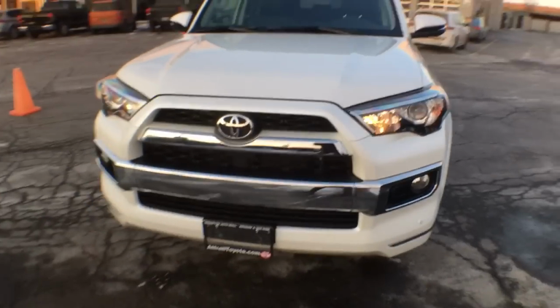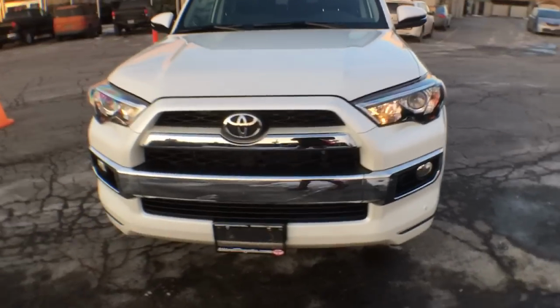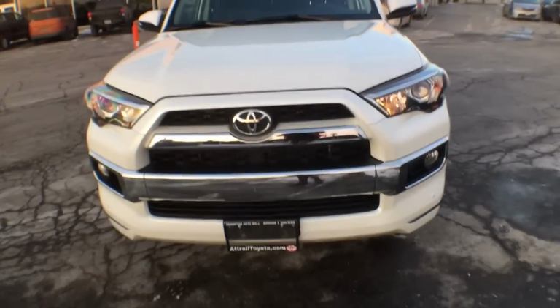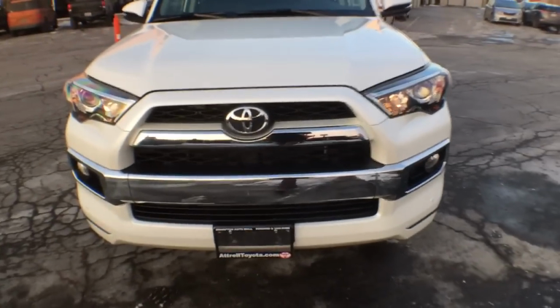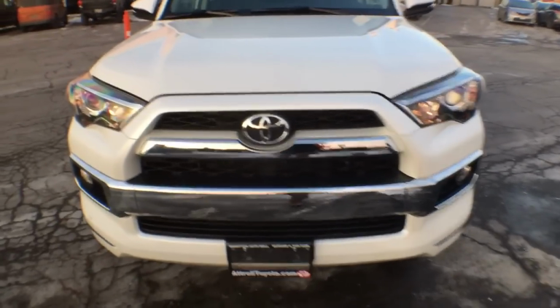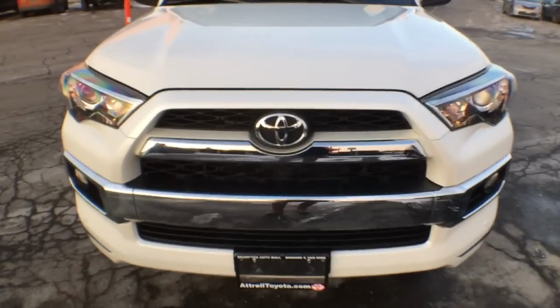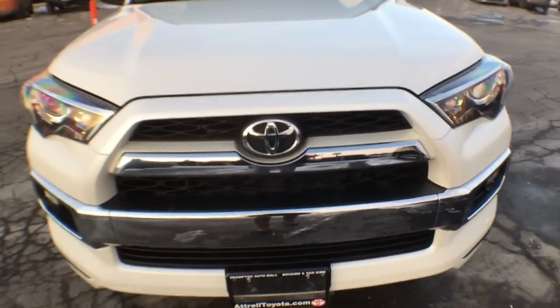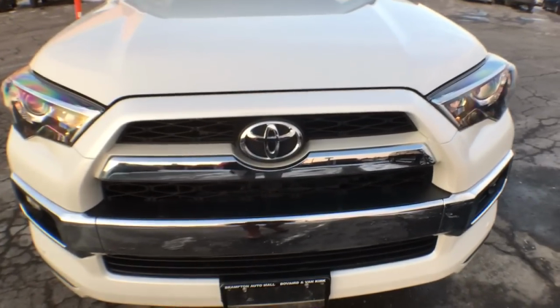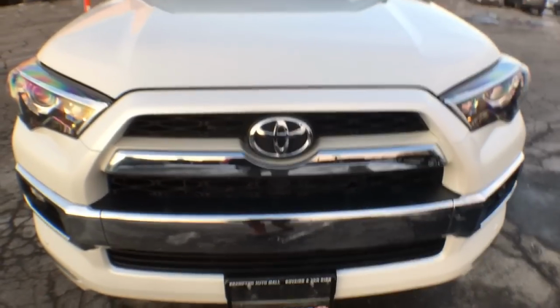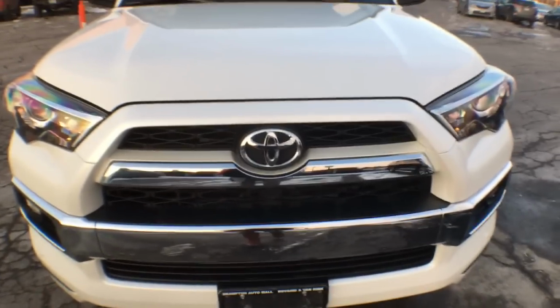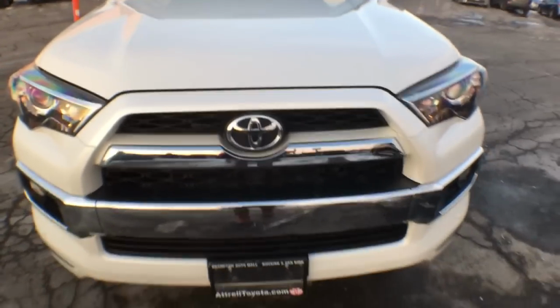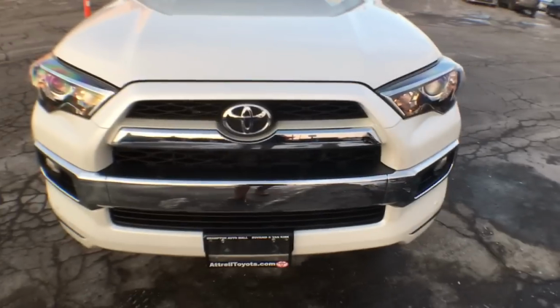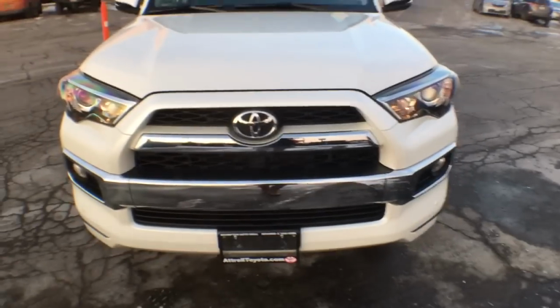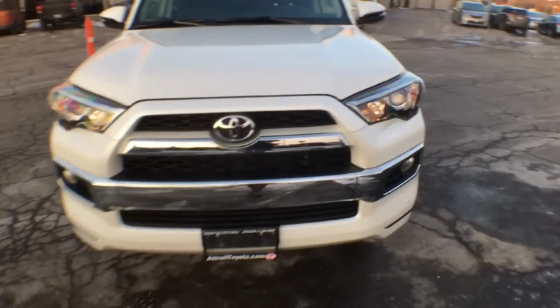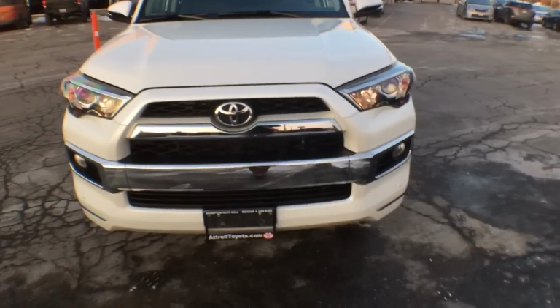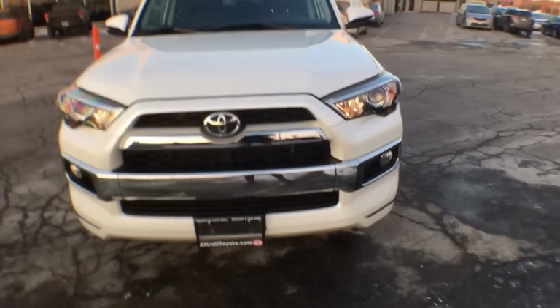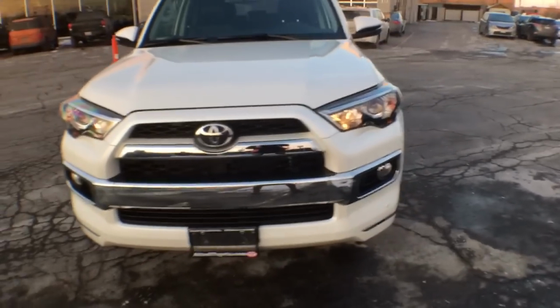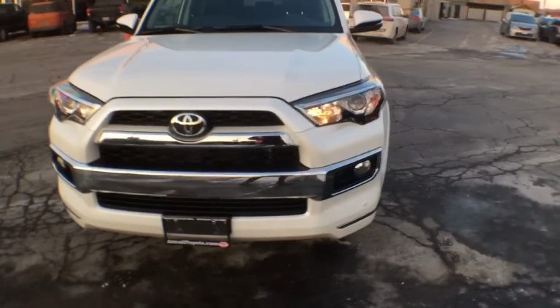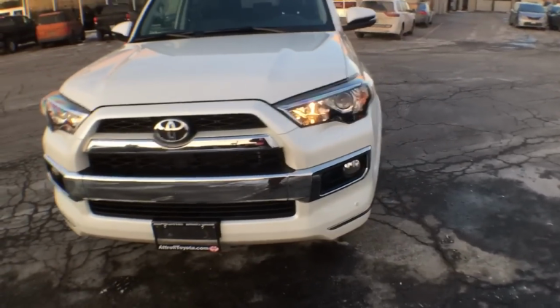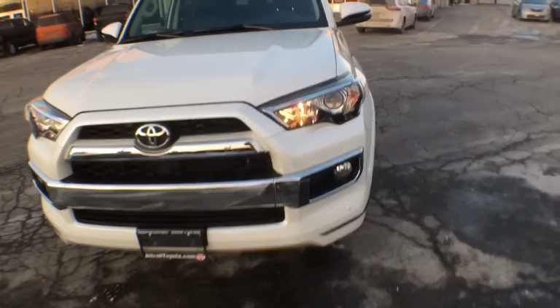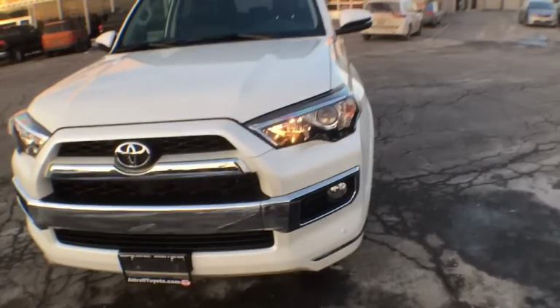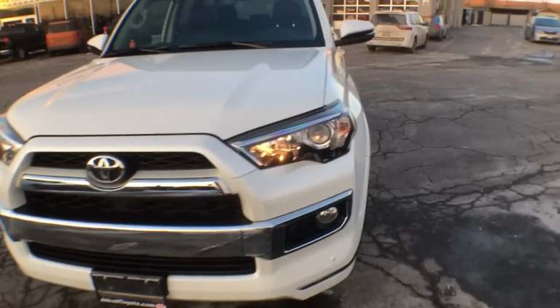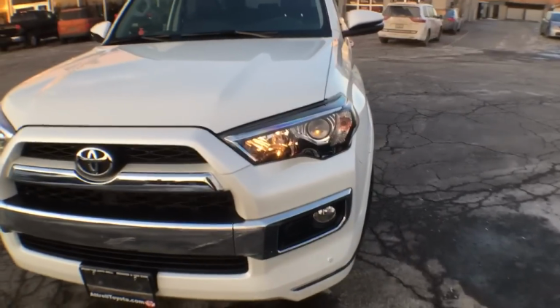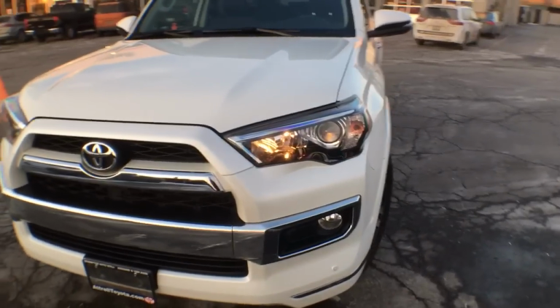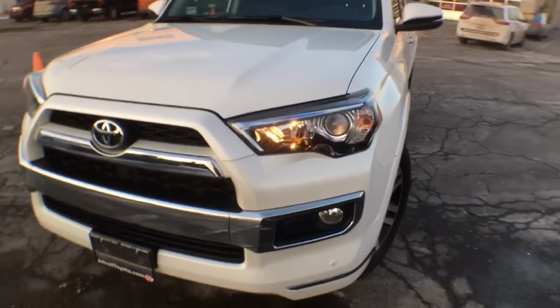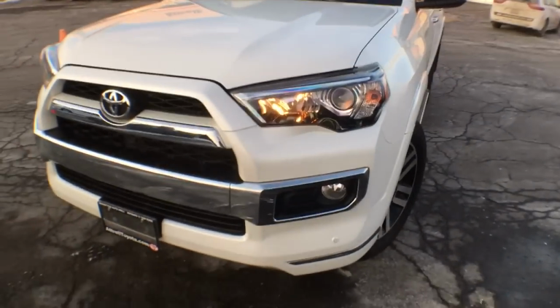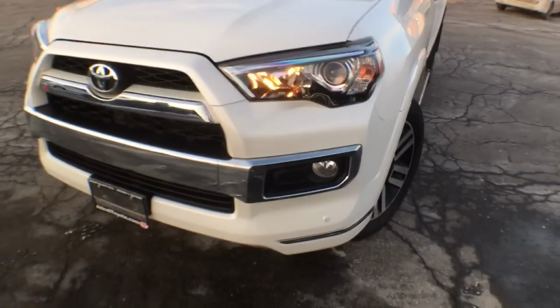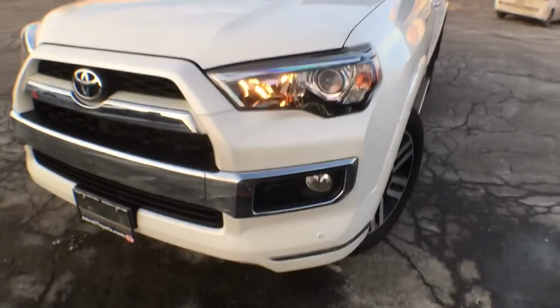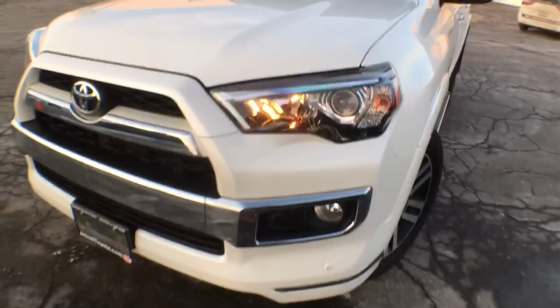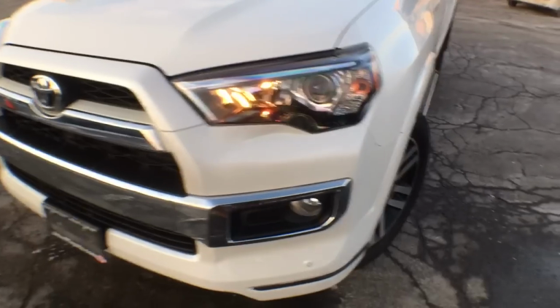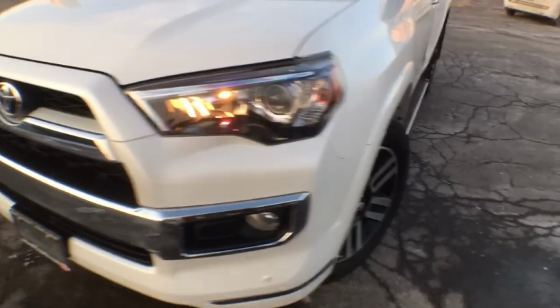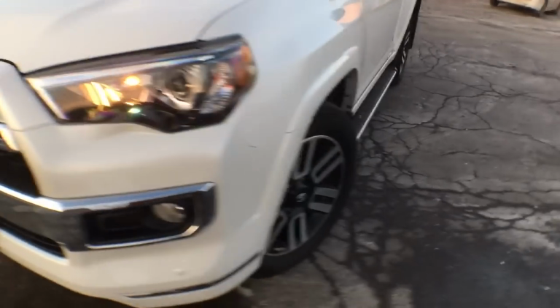Starting at the front here you have your chrome Toyota emblem and a very chrome accented grille. We have projector style halogen headlights as well as integrated fog lights.